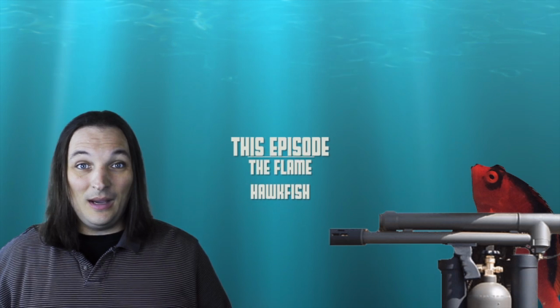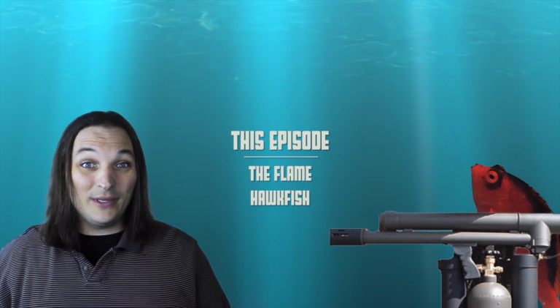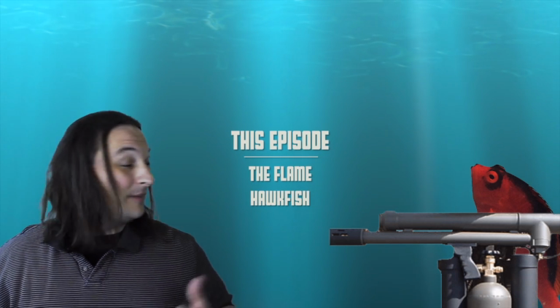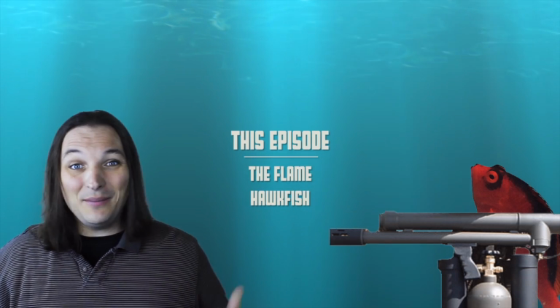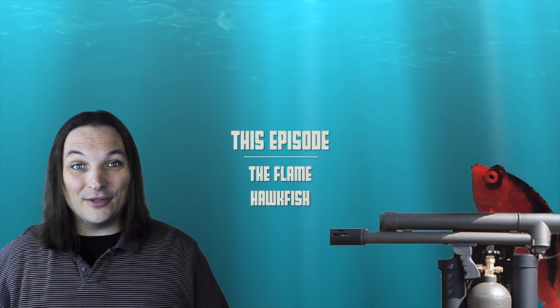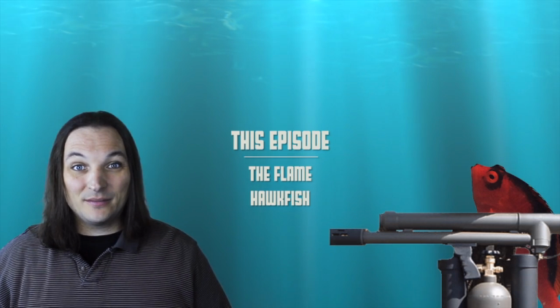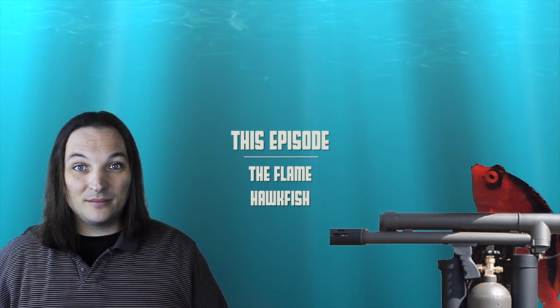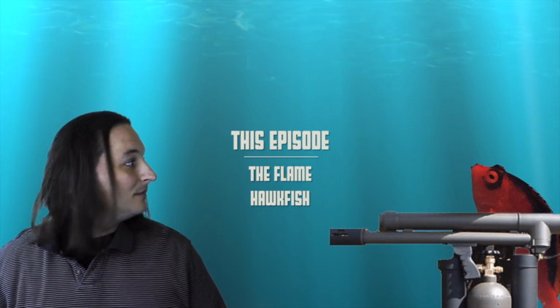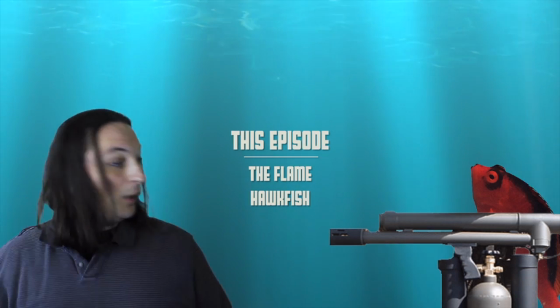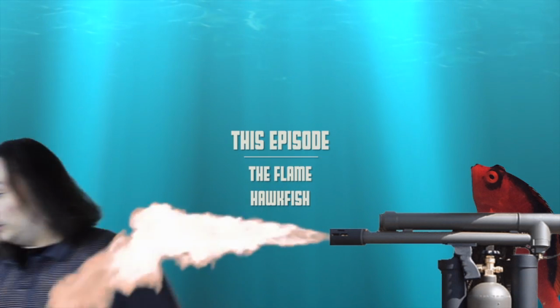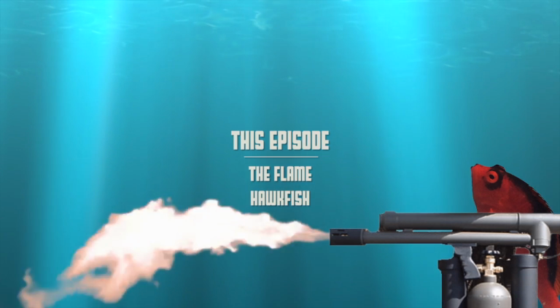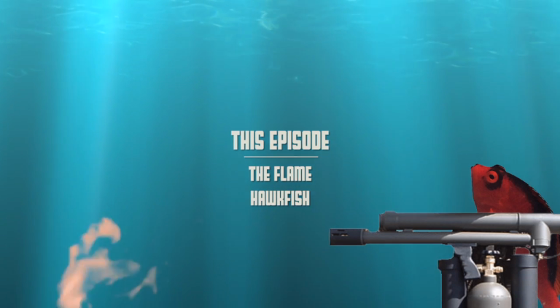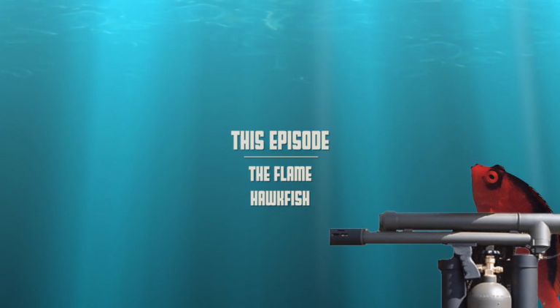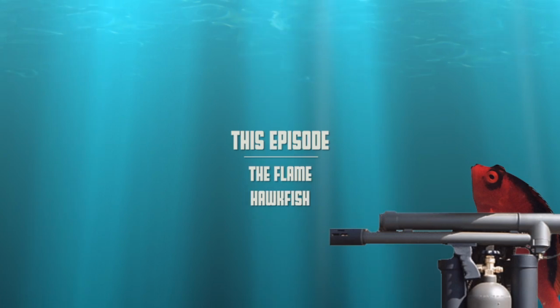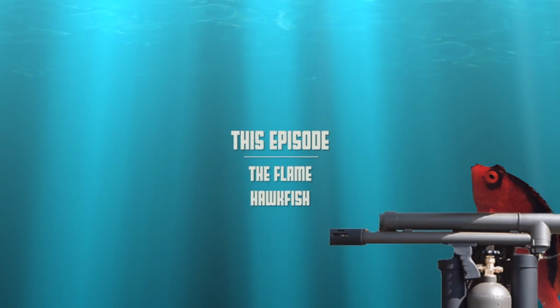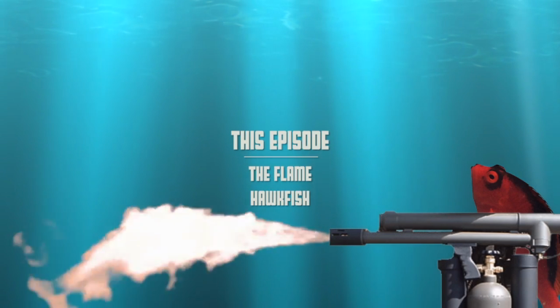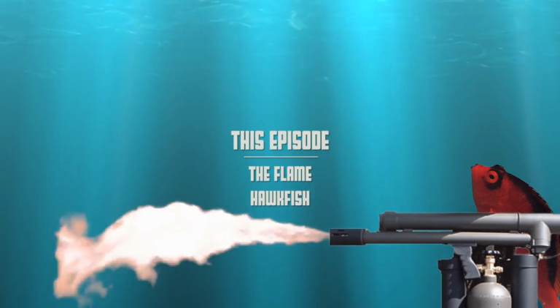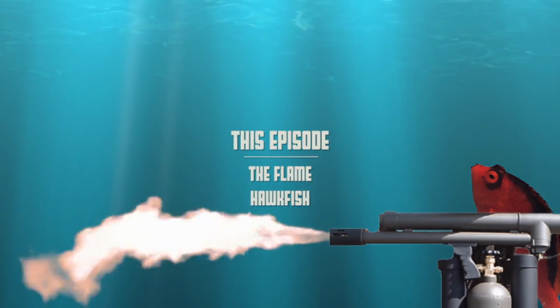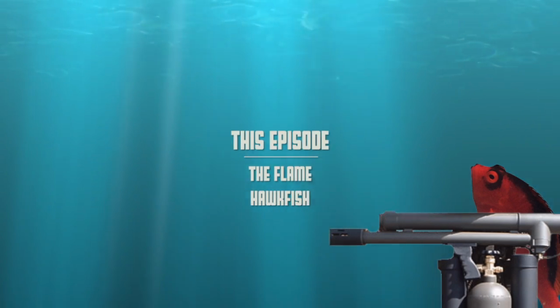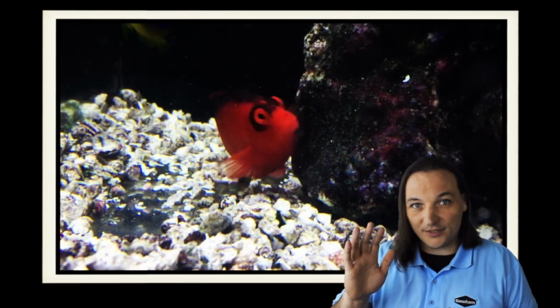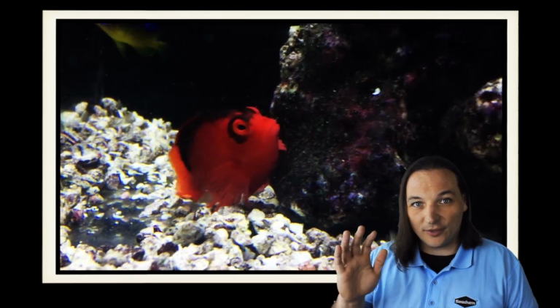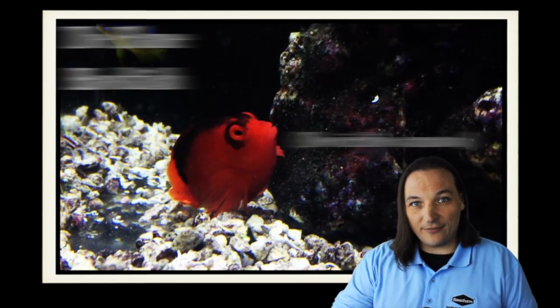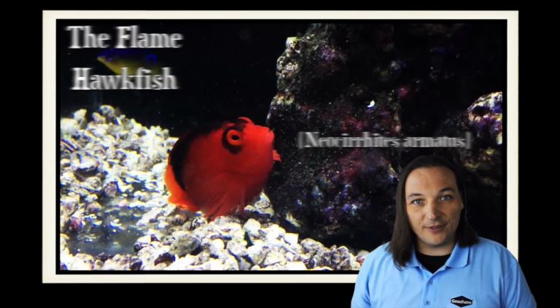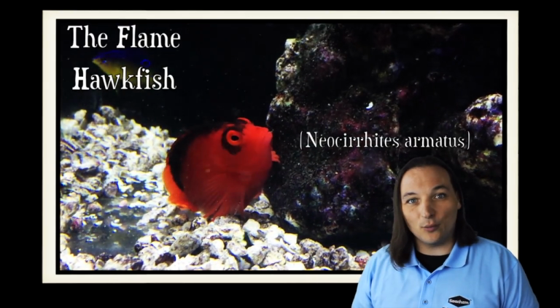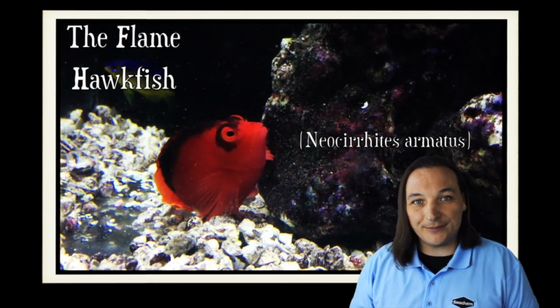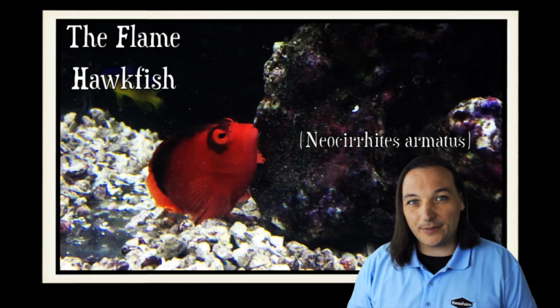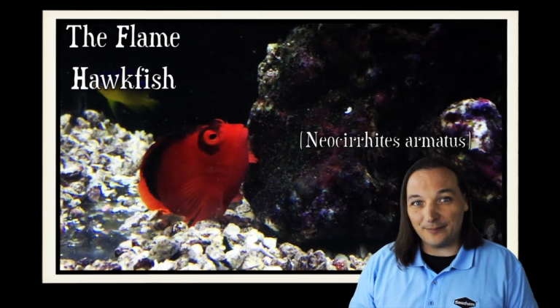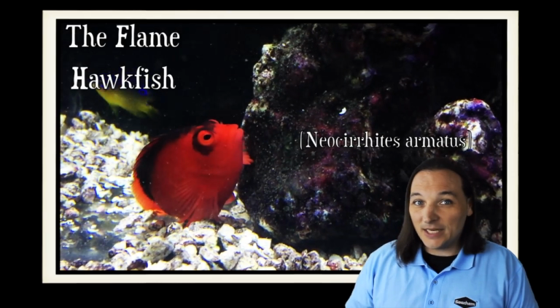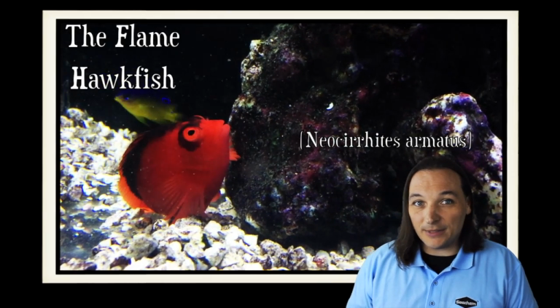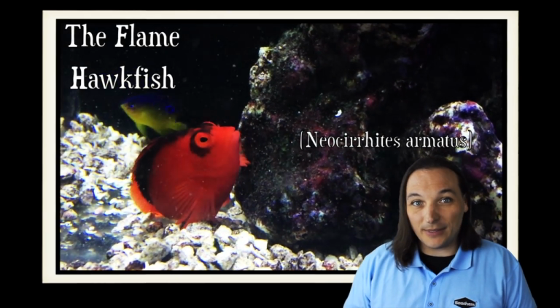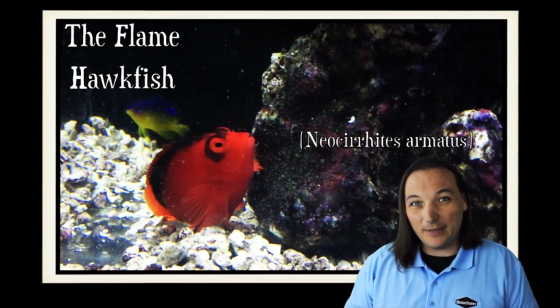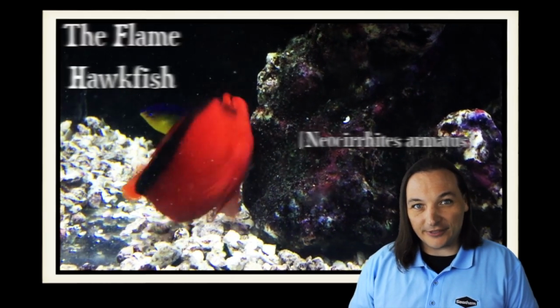I wonder why they call them the flame hawk fish? Hey, this is Barry for Aquarium Outfitters and Fish Store, and welcome to Species Spotlight. Today we're going to be talking about the flame hawk fish.